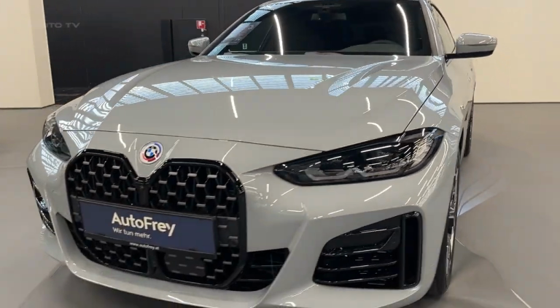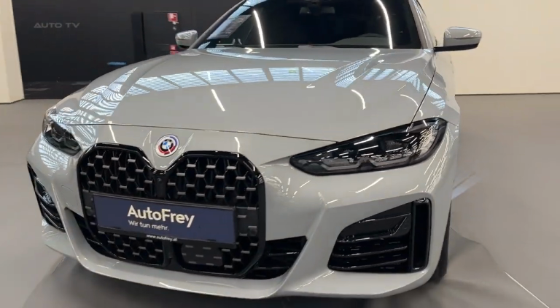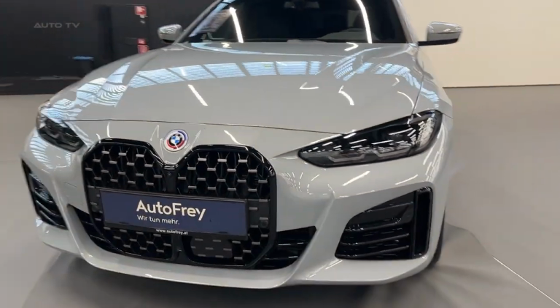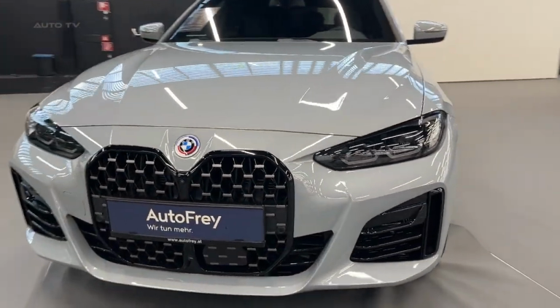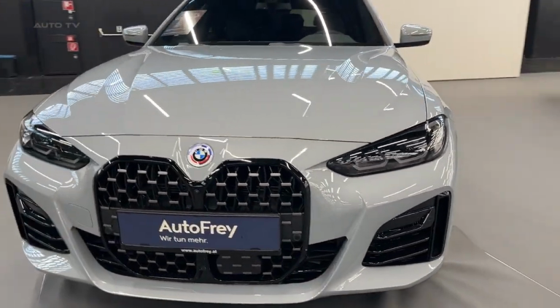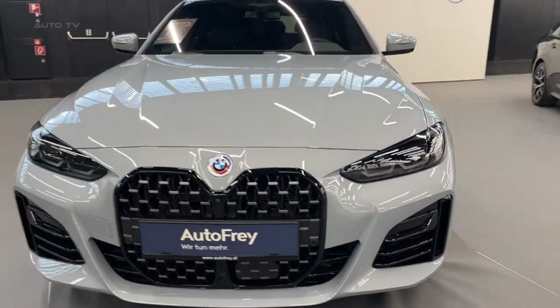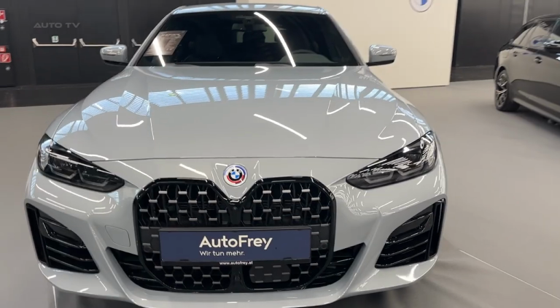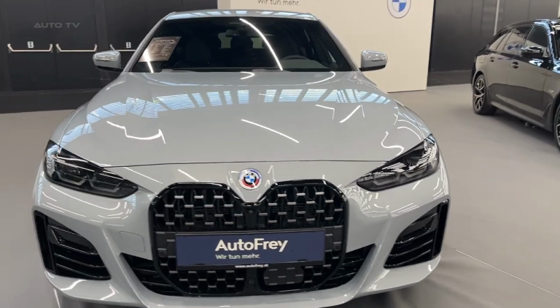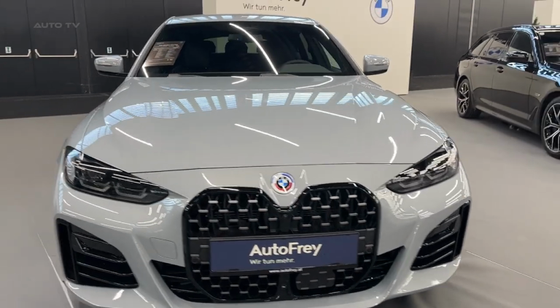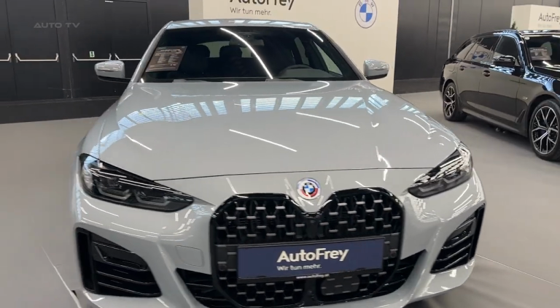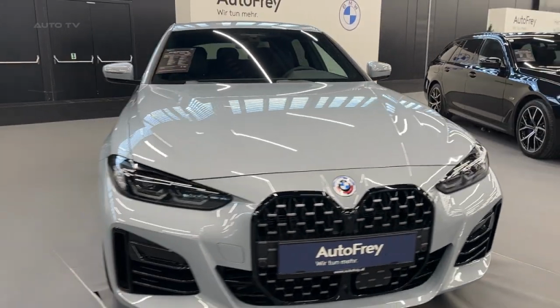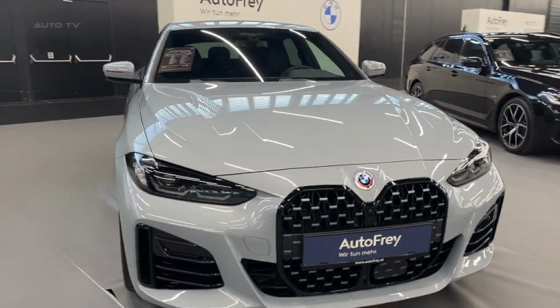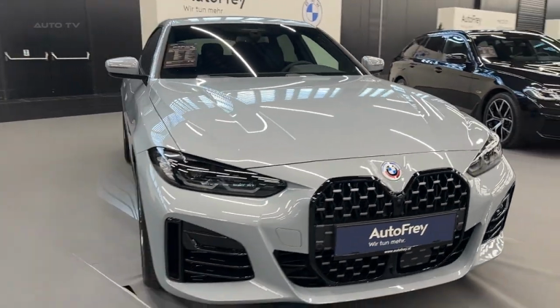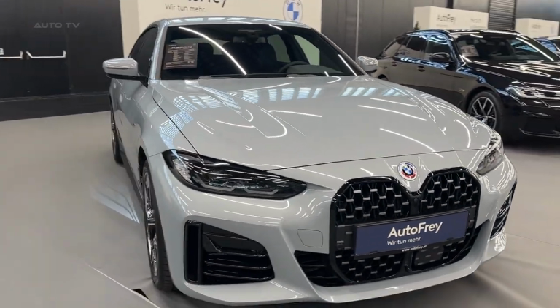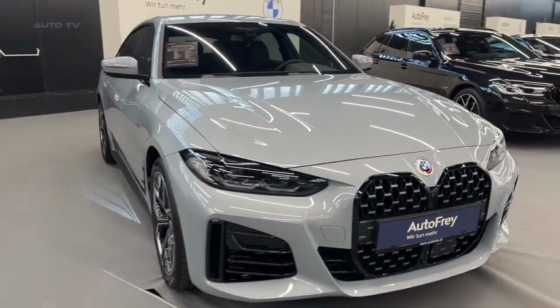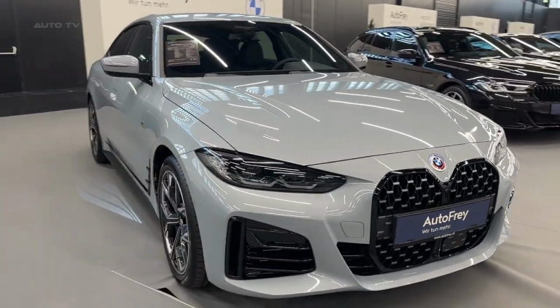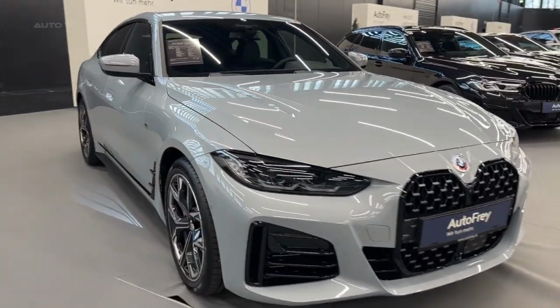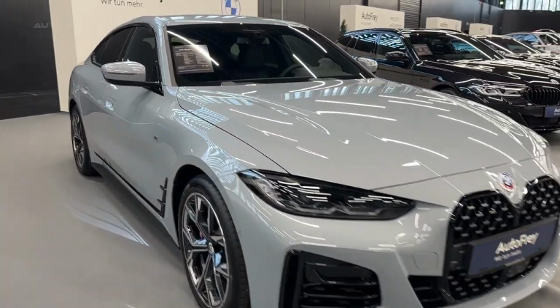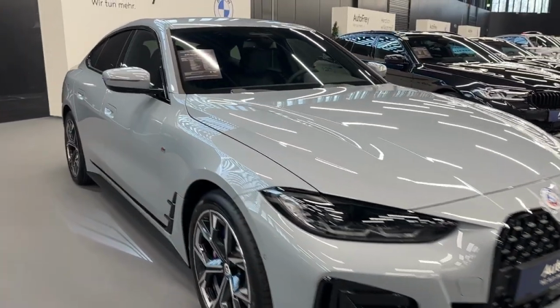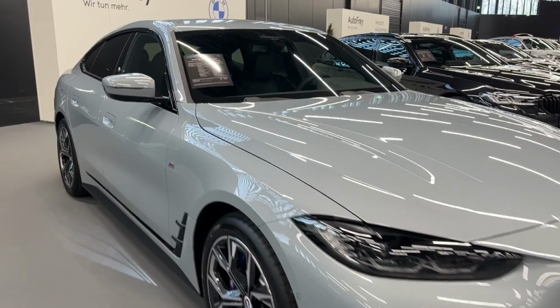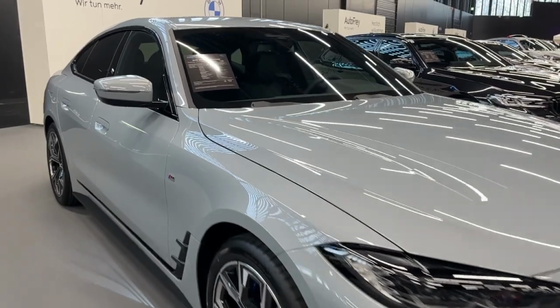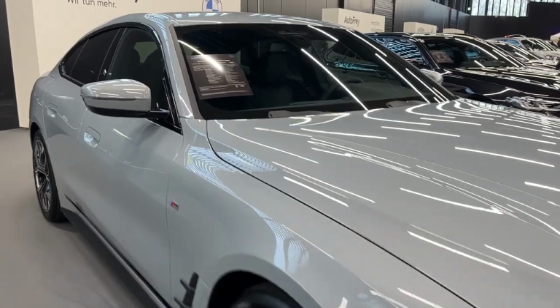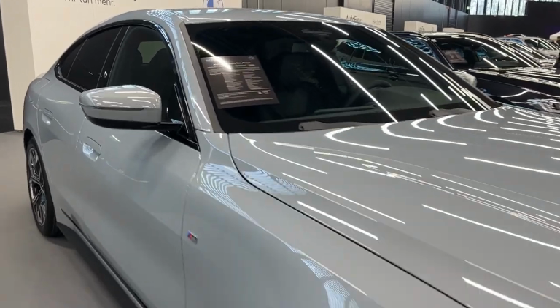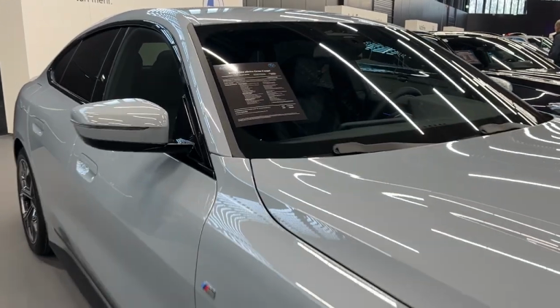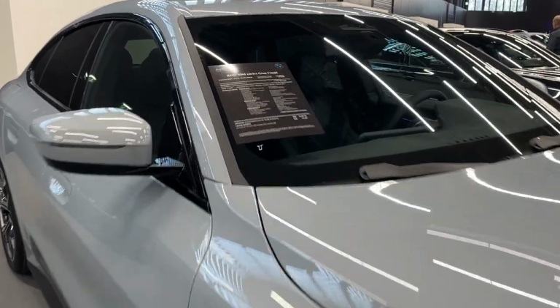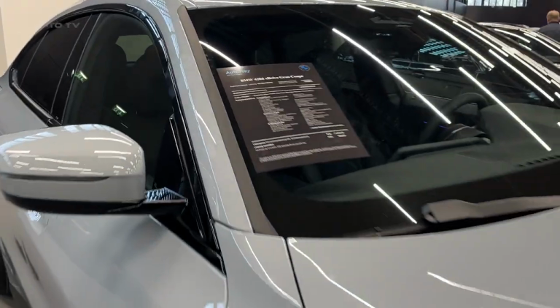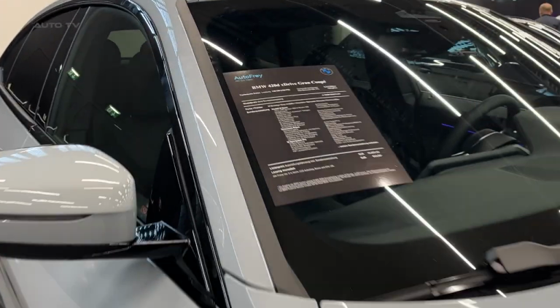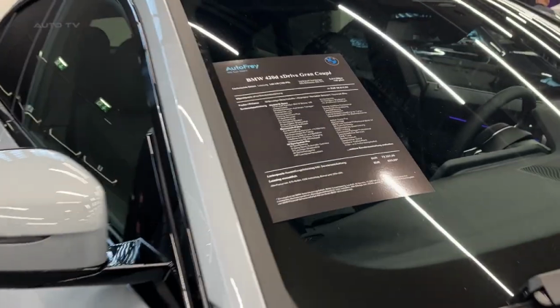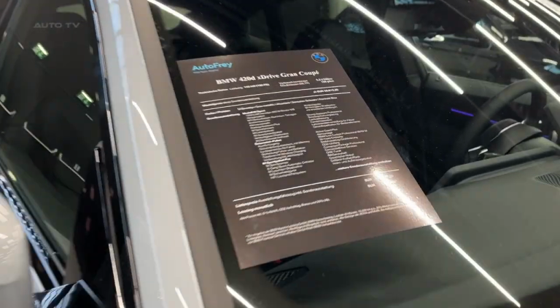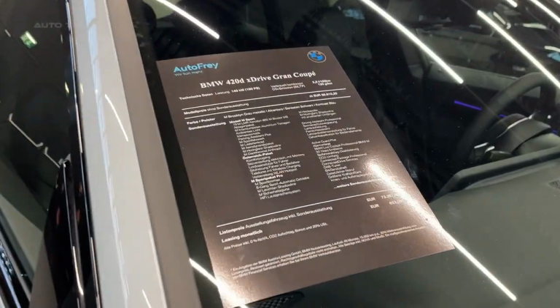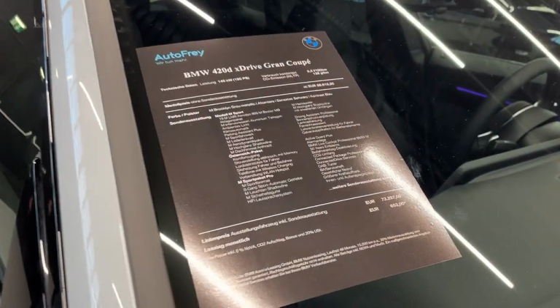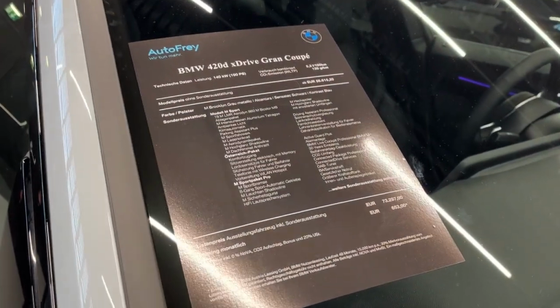An additional advanced feature is the urban-focused active cruise control with stop-and-go function, included in the driving assistant professional package. This function enhances comfort and convenience in city driving conditions.